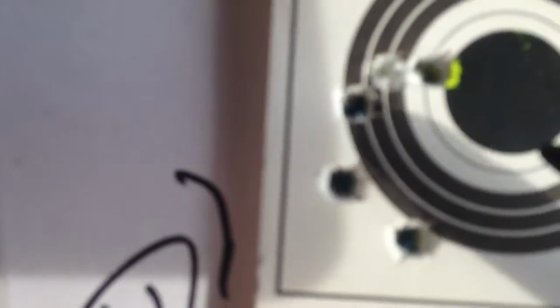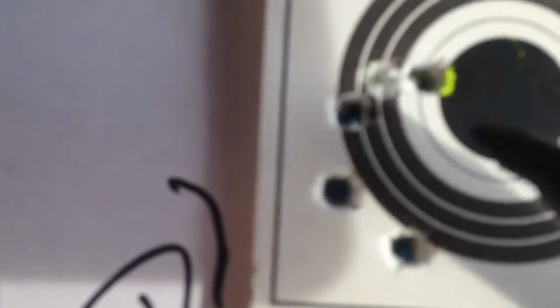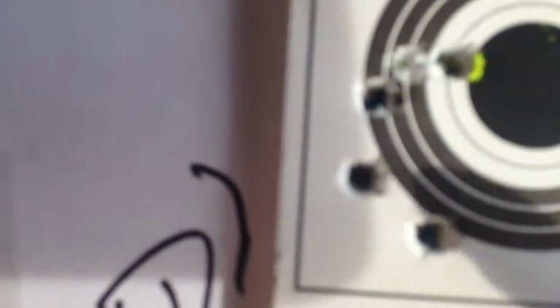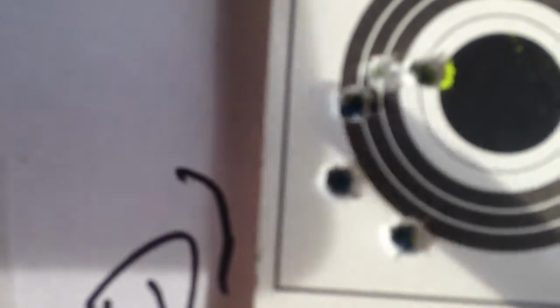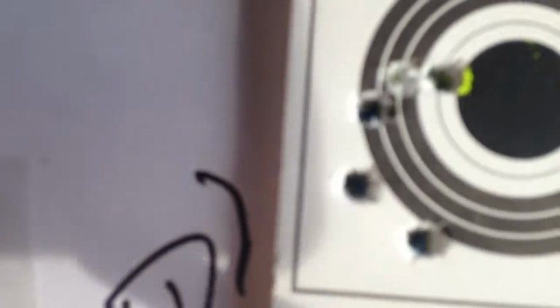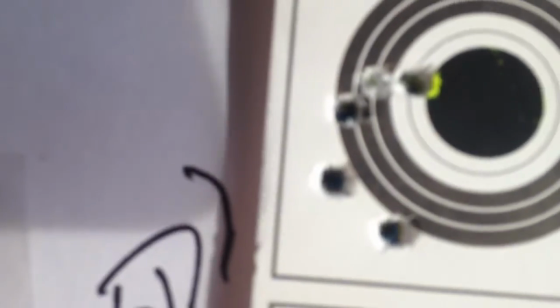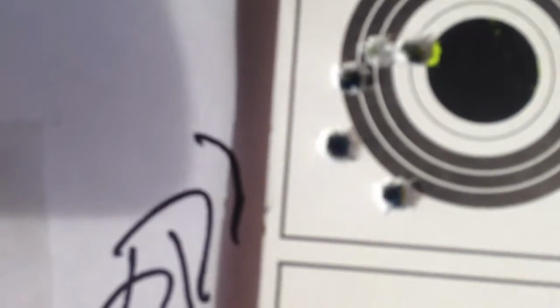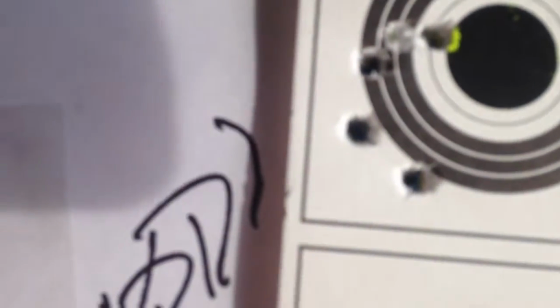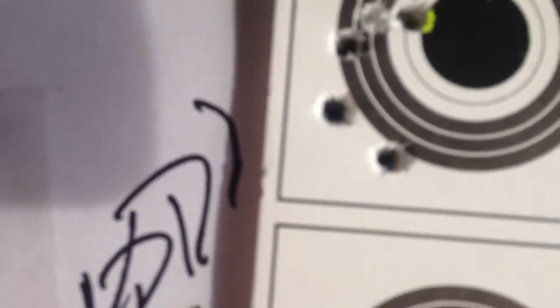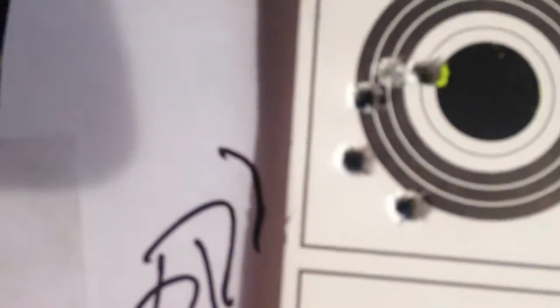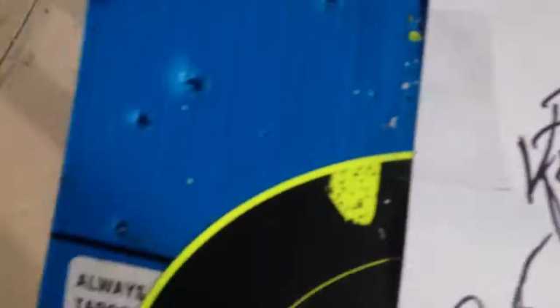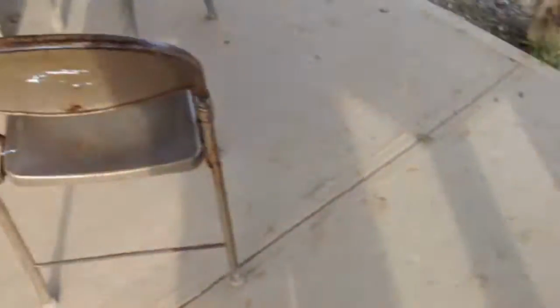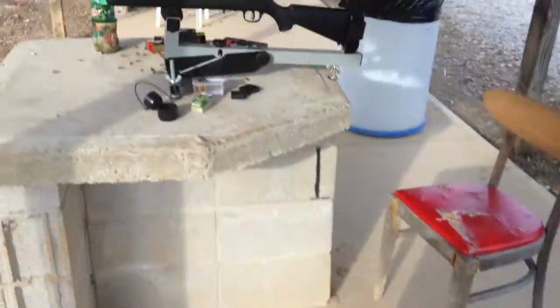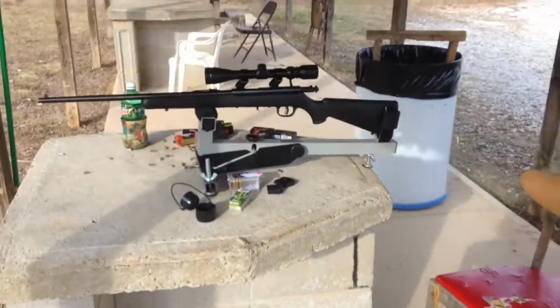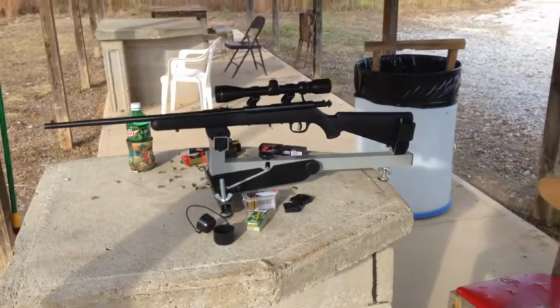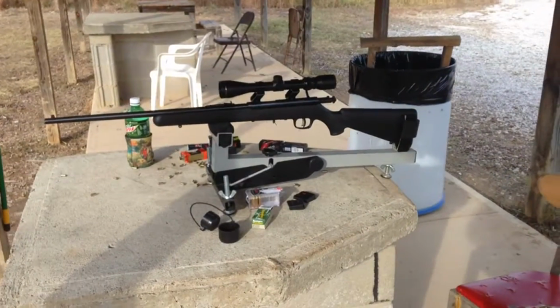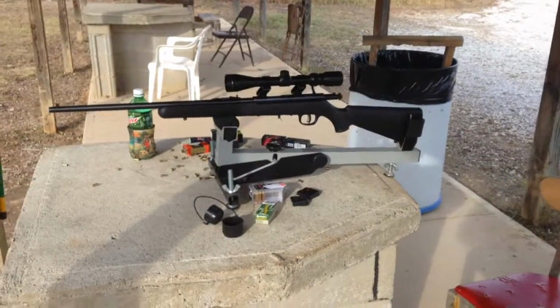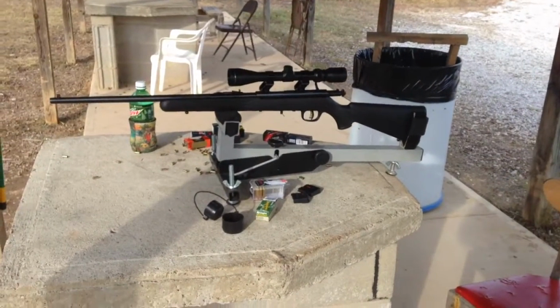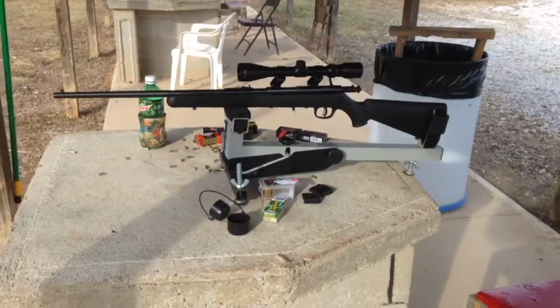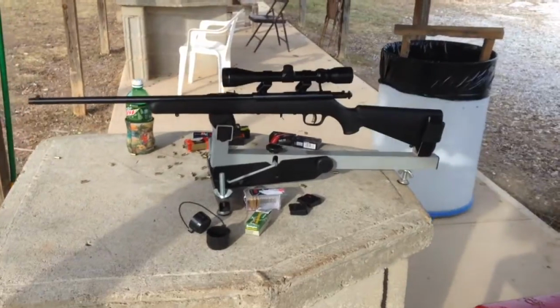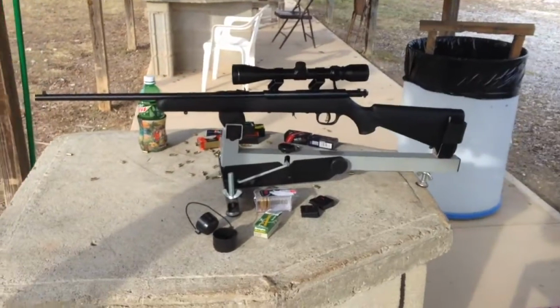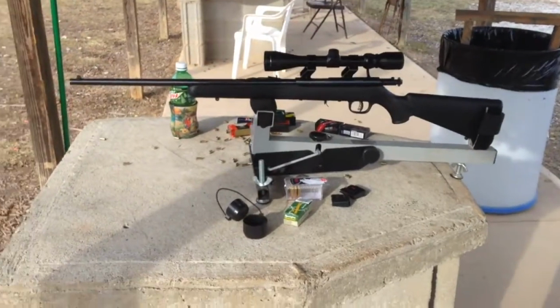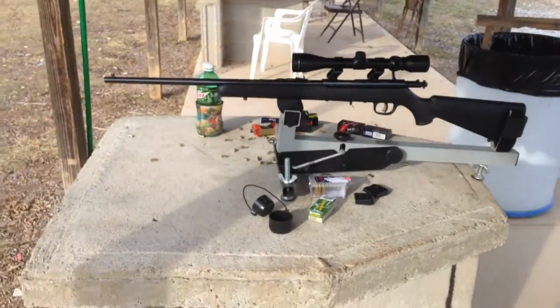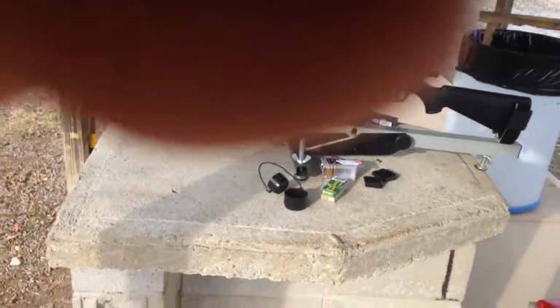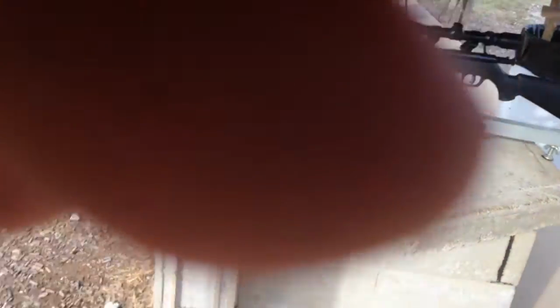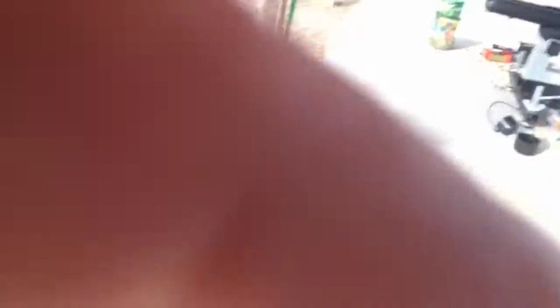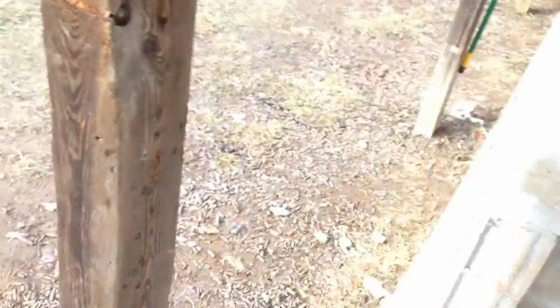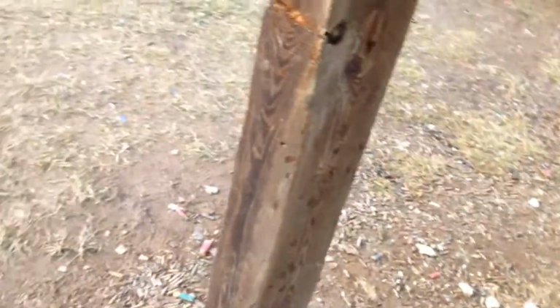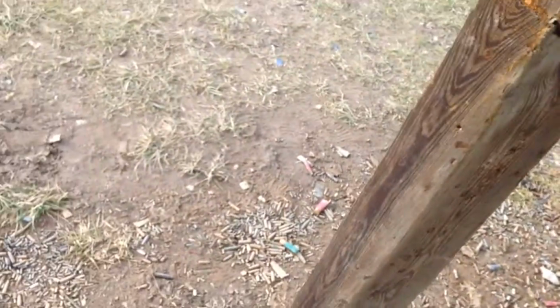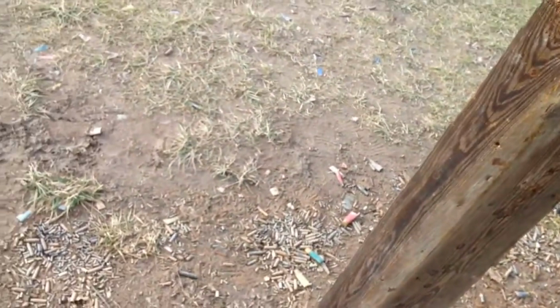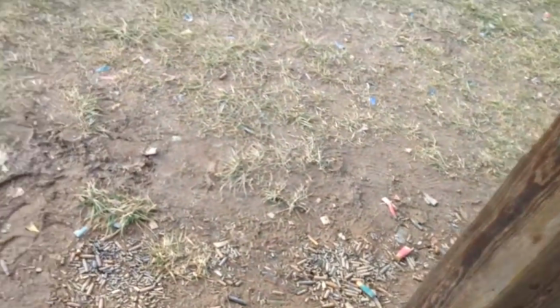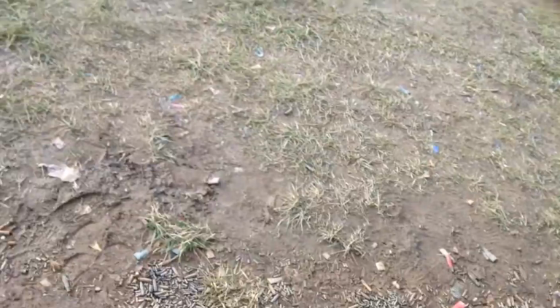All in all, not a bad deal. Of course, I just got a little cheap scope on my Savage 22 mag — just a little cheap Tasco. Guys, don't scrimp on your optics.